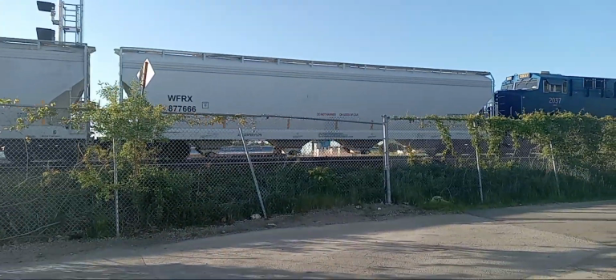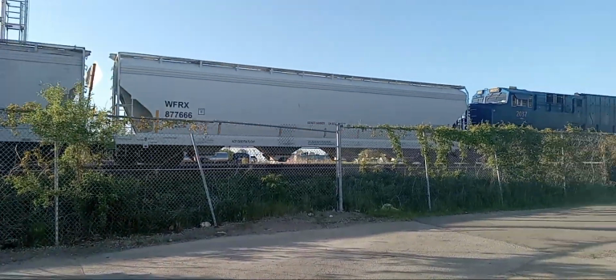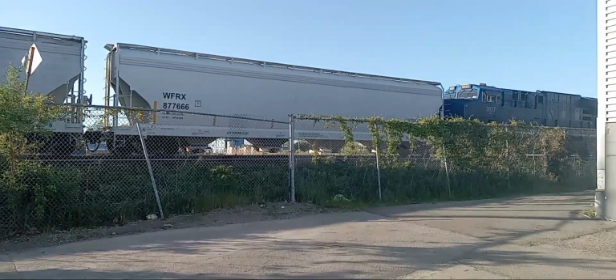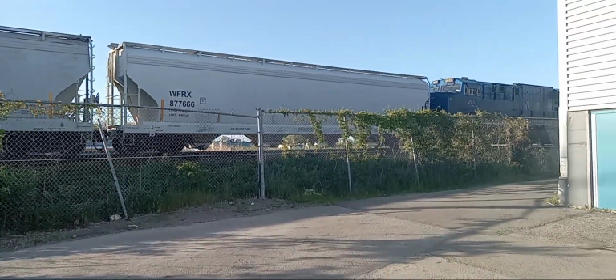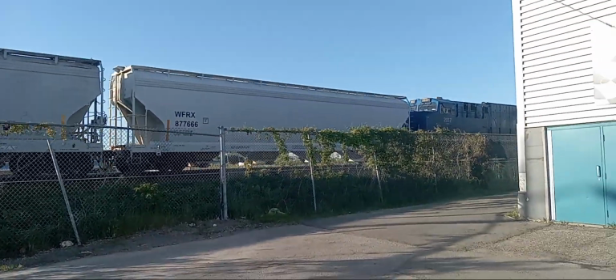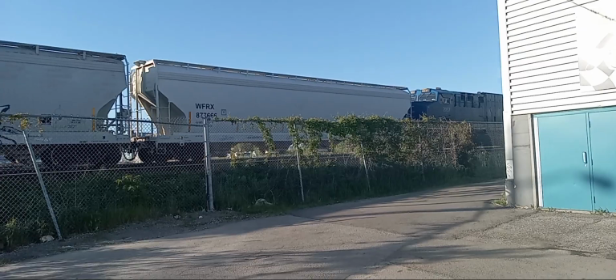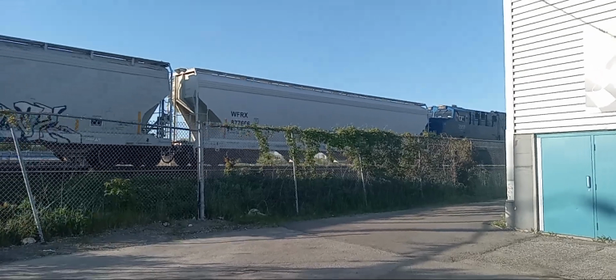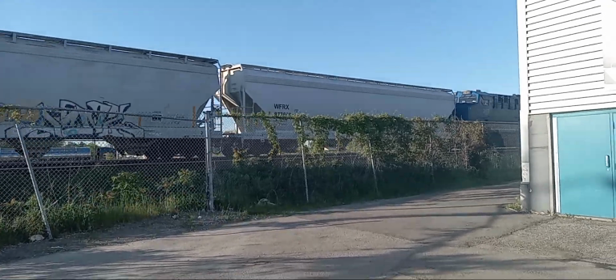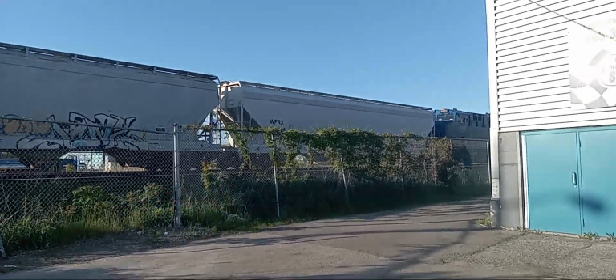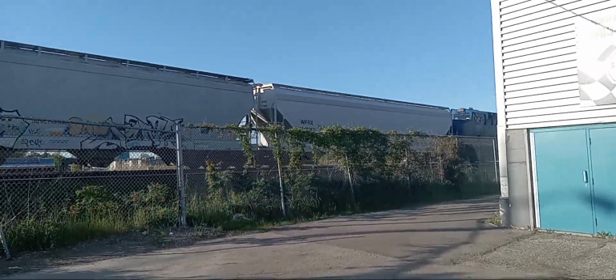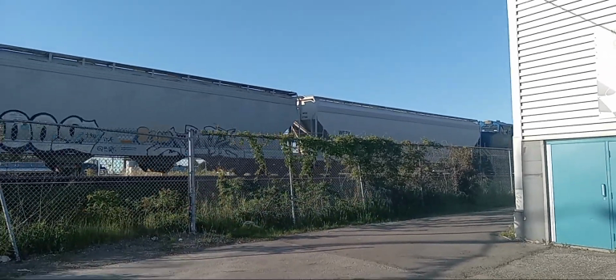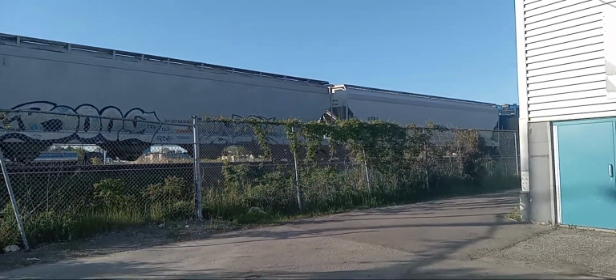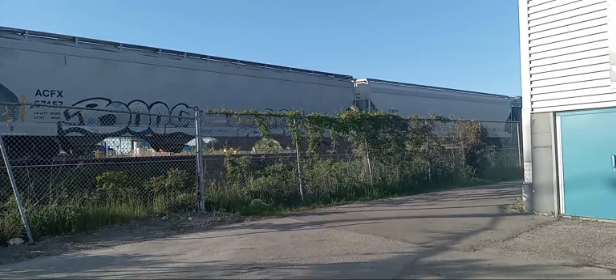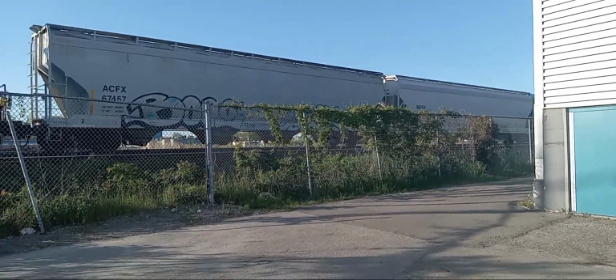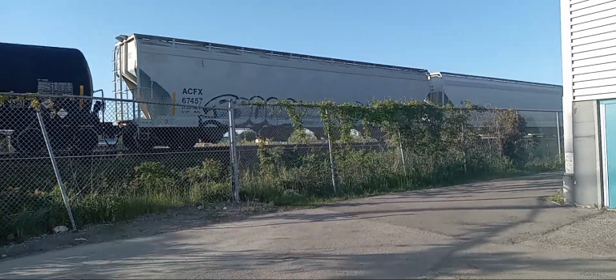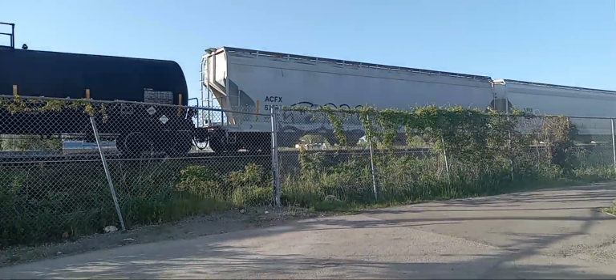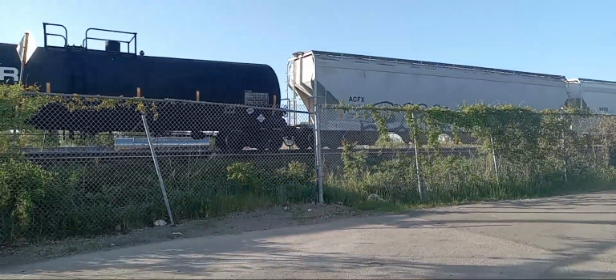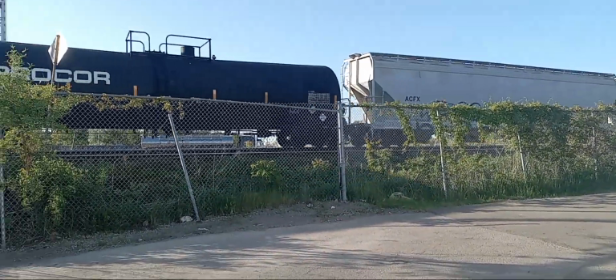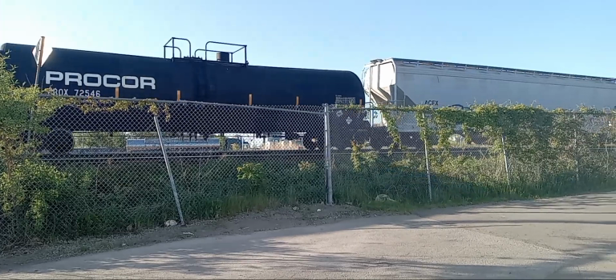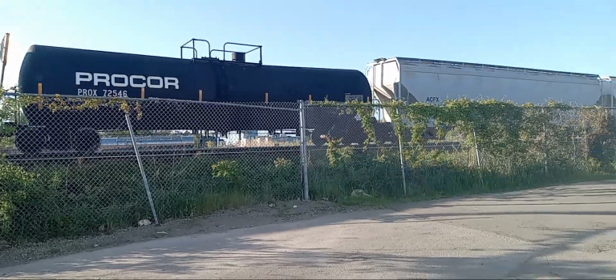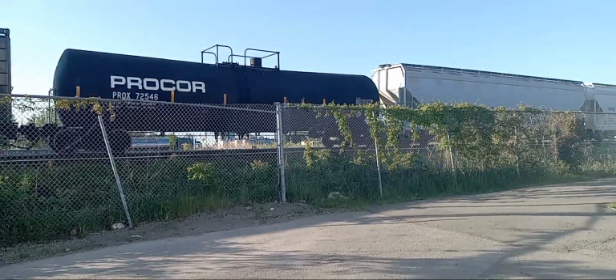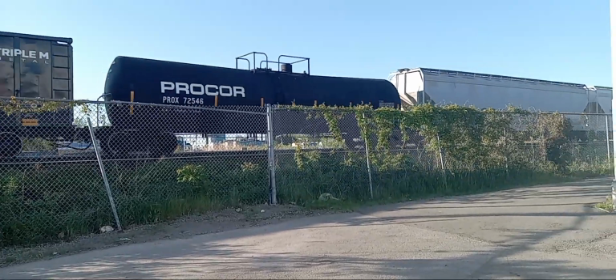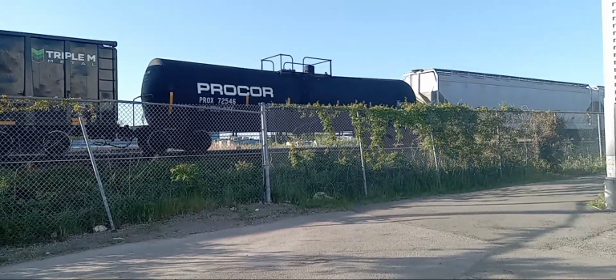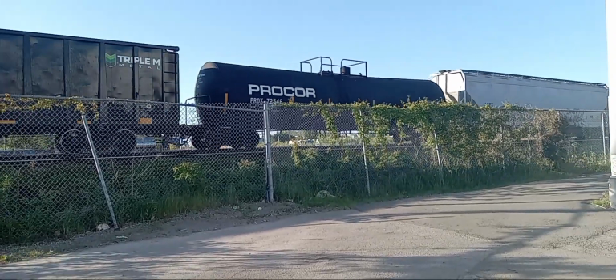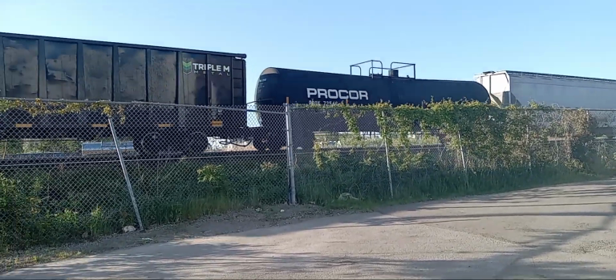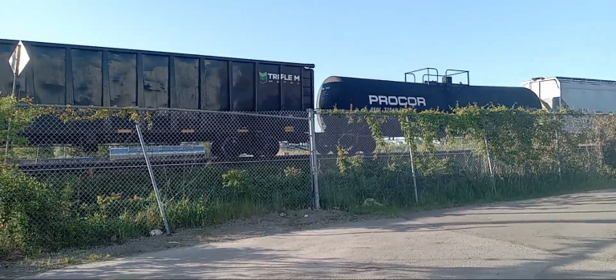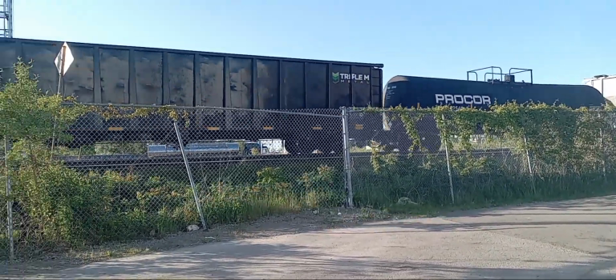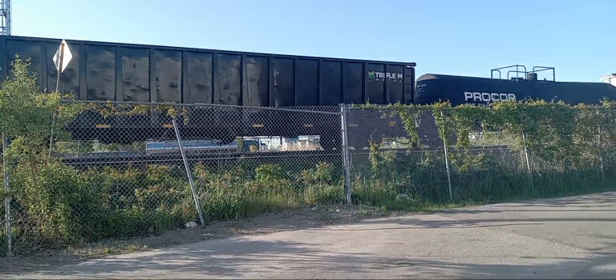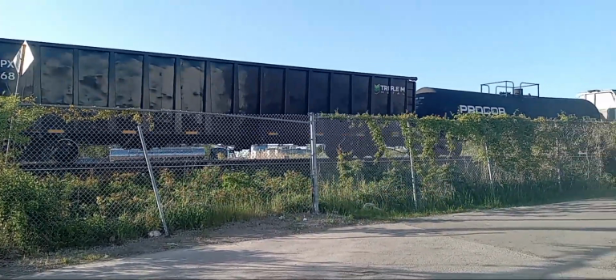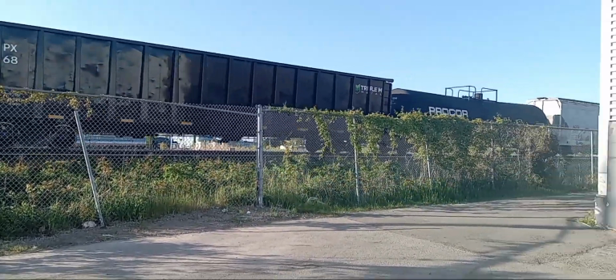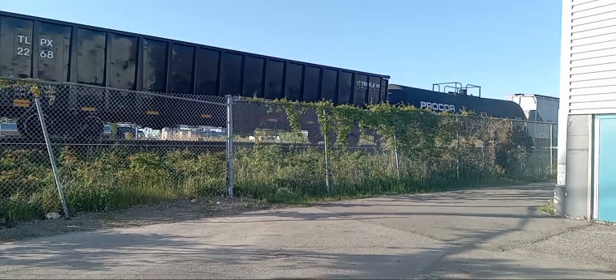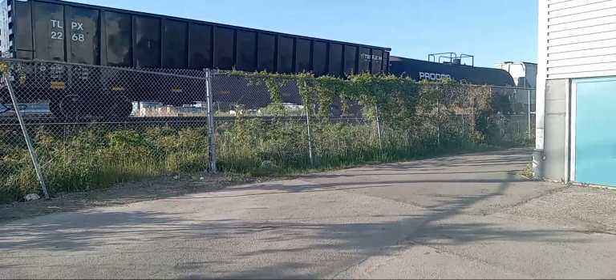We got ourselves a quadruplet meet with CN382, a westbound CN train, a GO train, and VIA71. Awesome, a quadruplet meet.